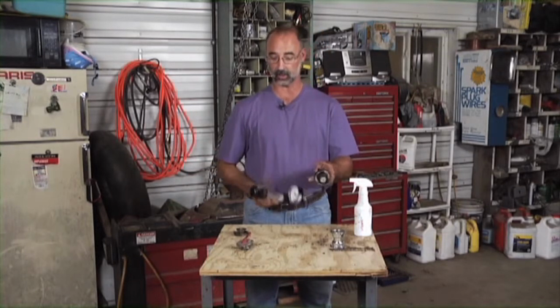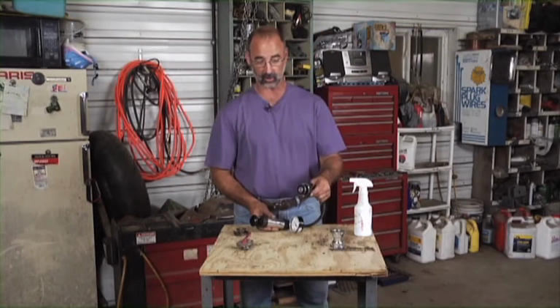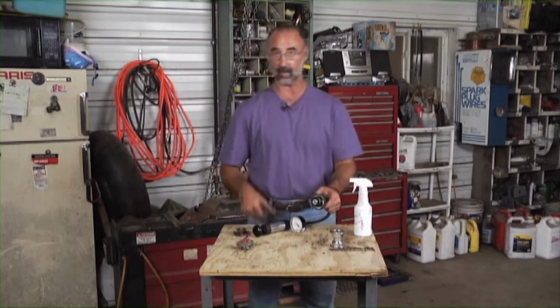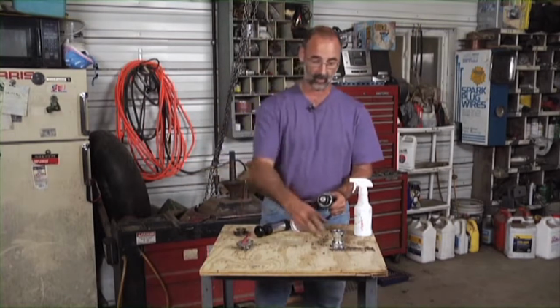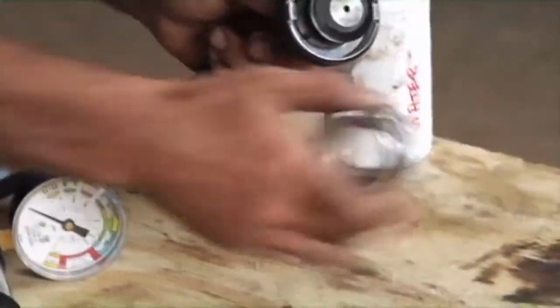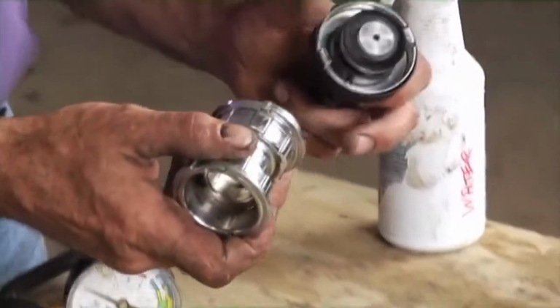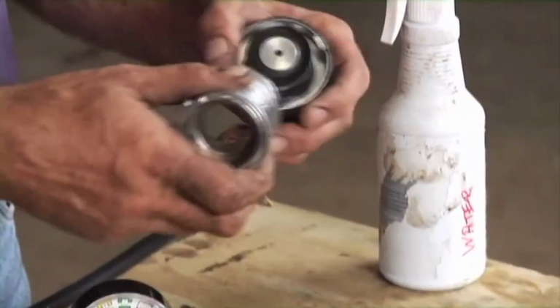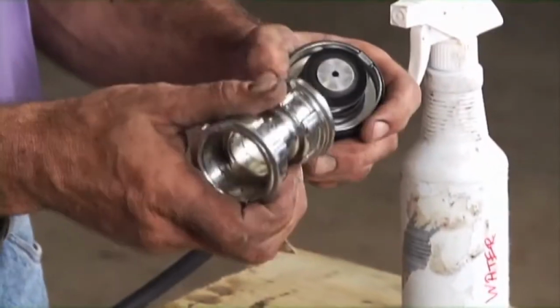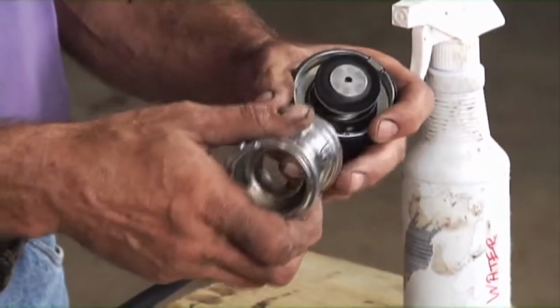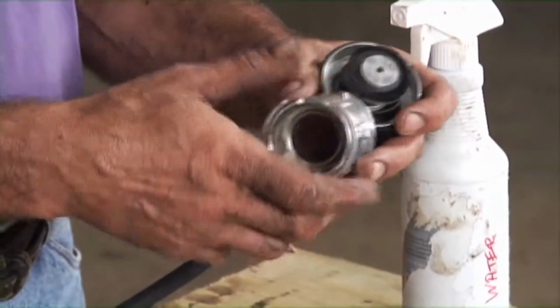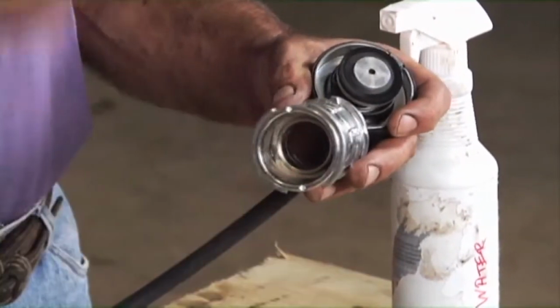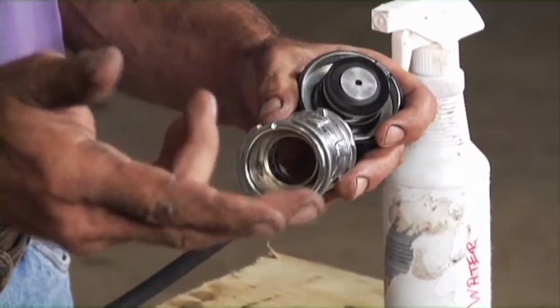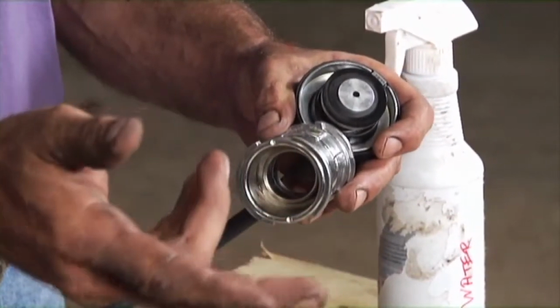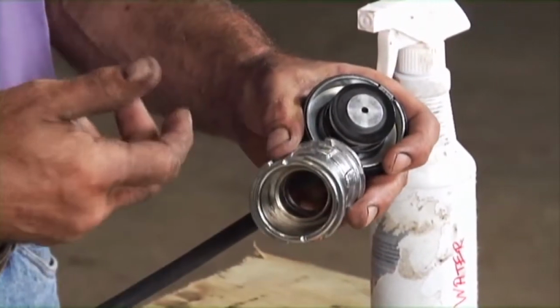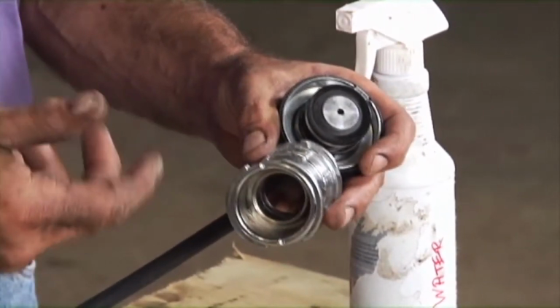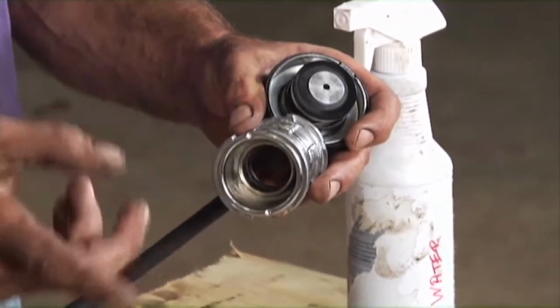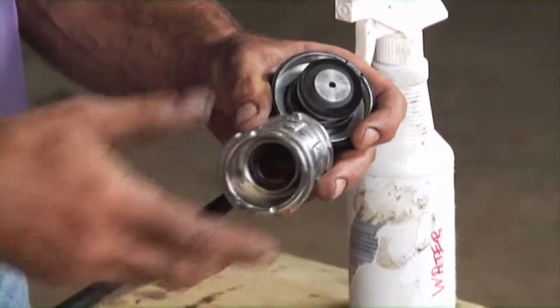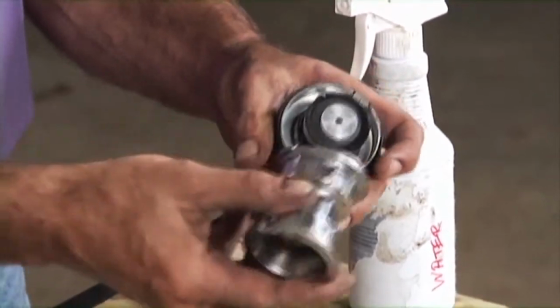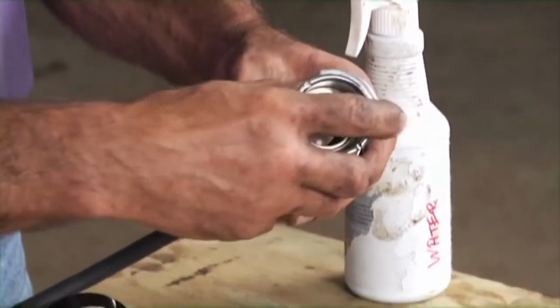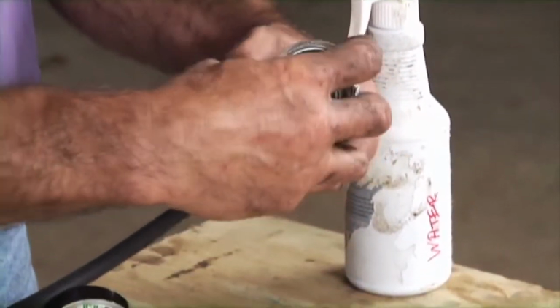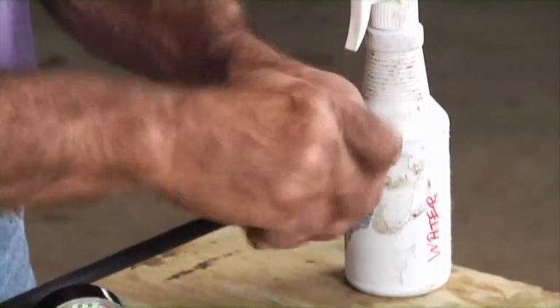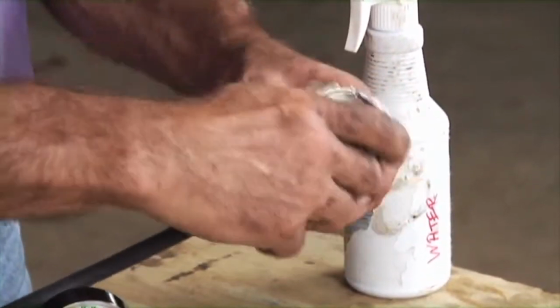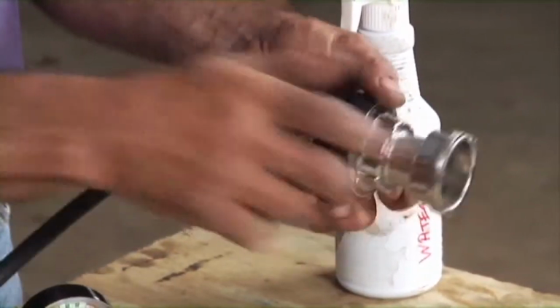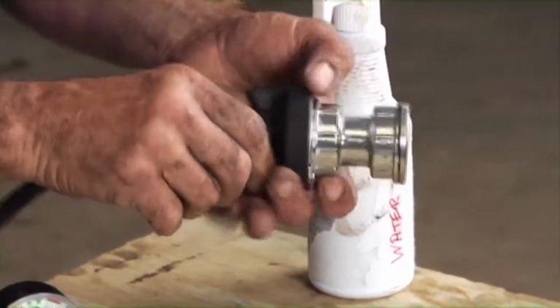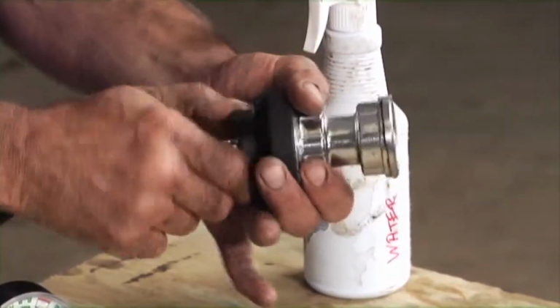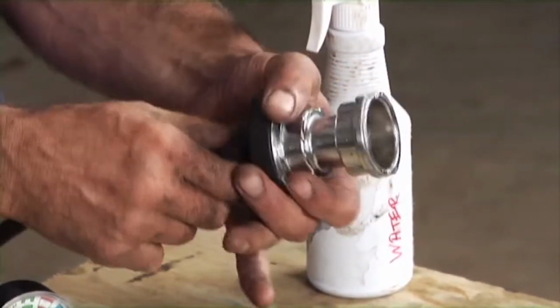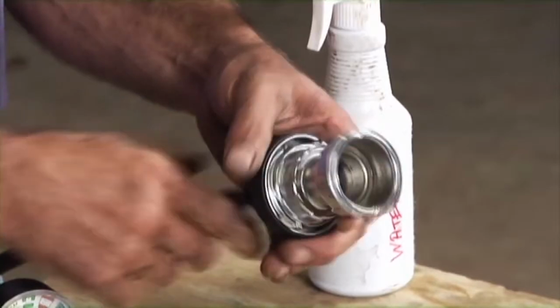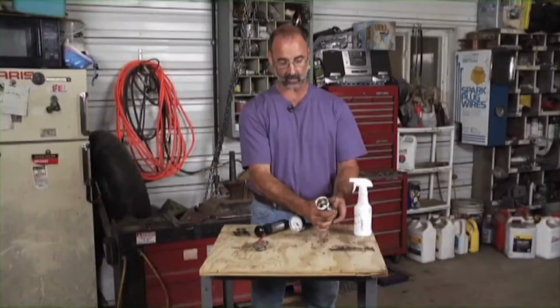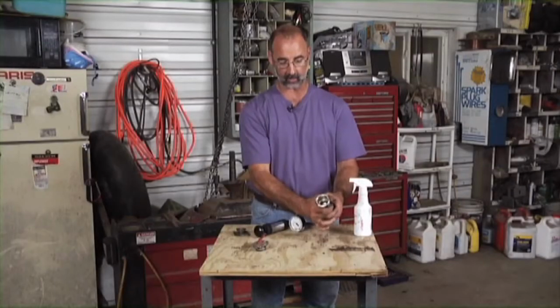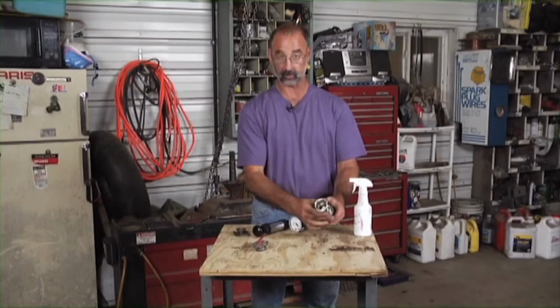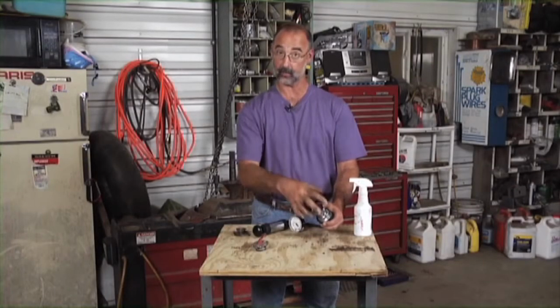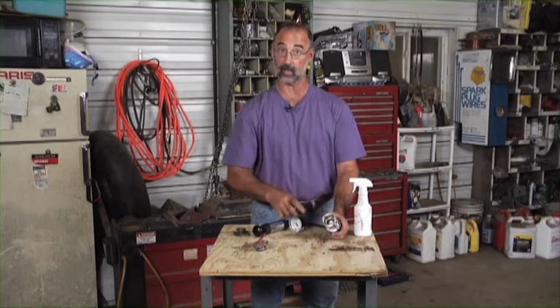Additionally, we can check caps. It's important that the cap is sealing correctly, otherwise you can have the engine running a little bit too warm. In order to test the cap, the adapter has to go on. The top of that adapter looks like the neck of a radiator, so the cap can go on there.